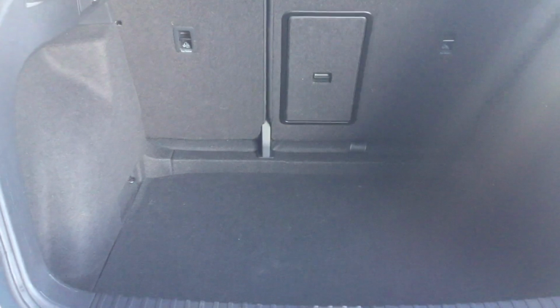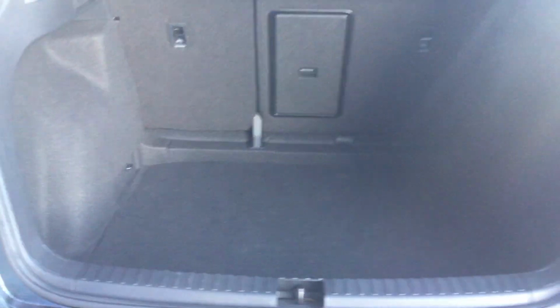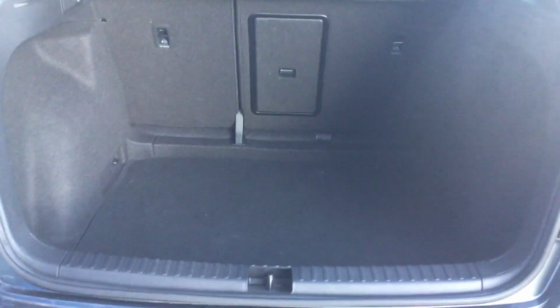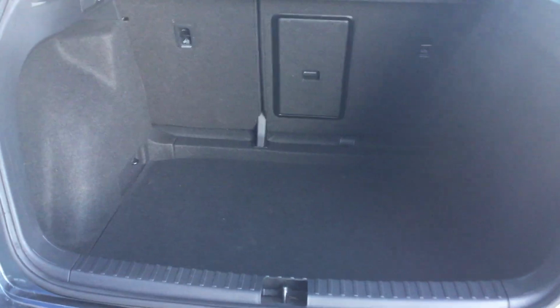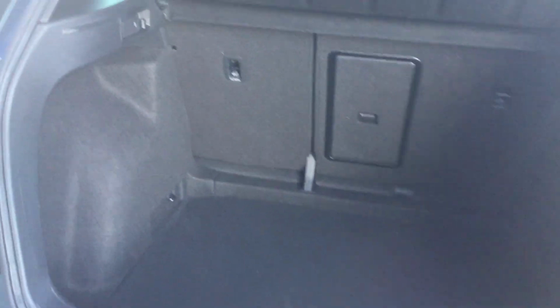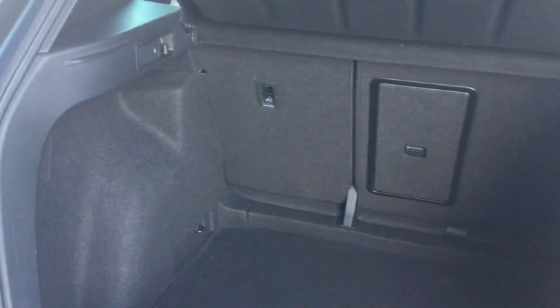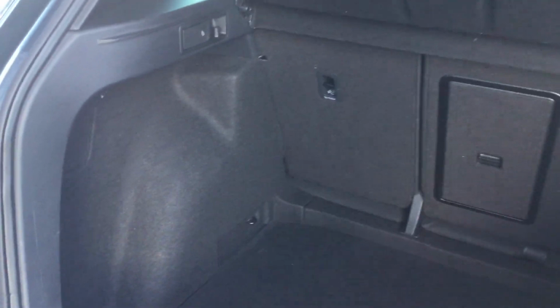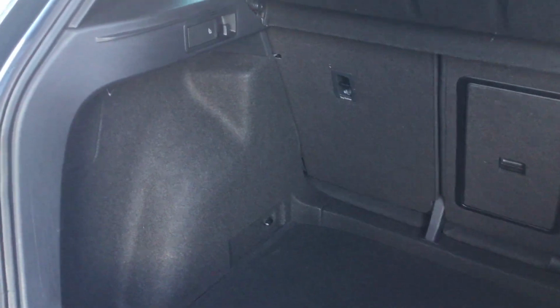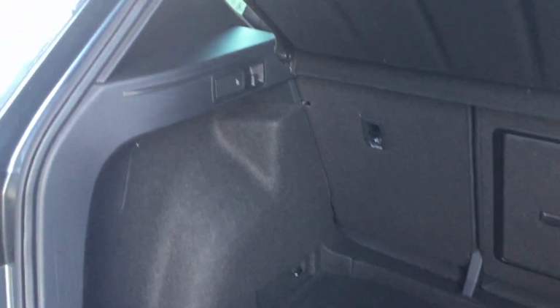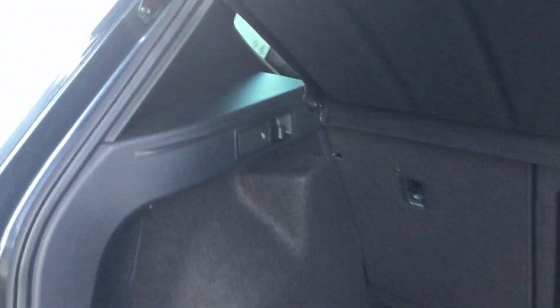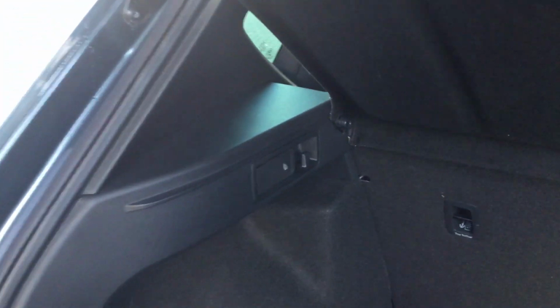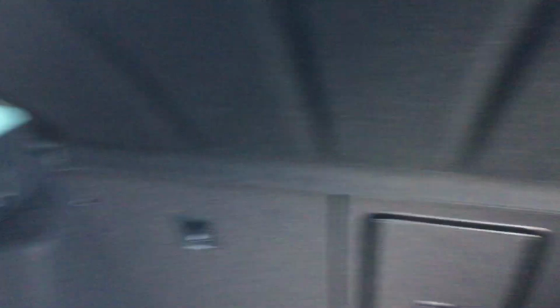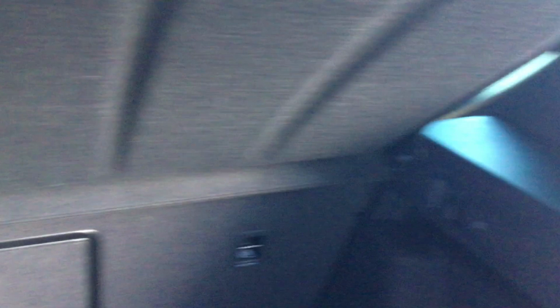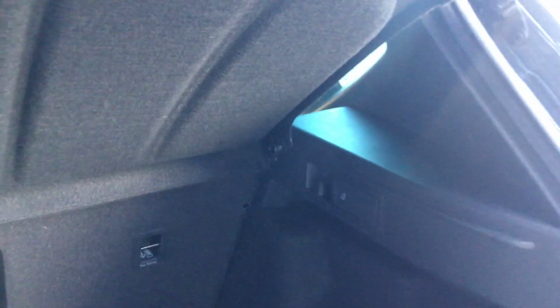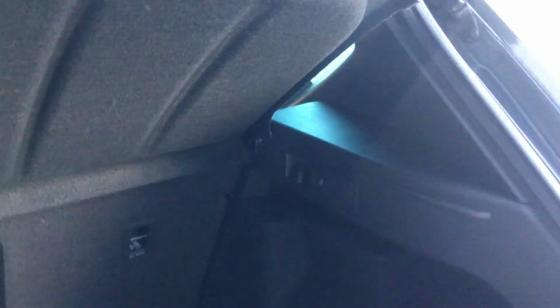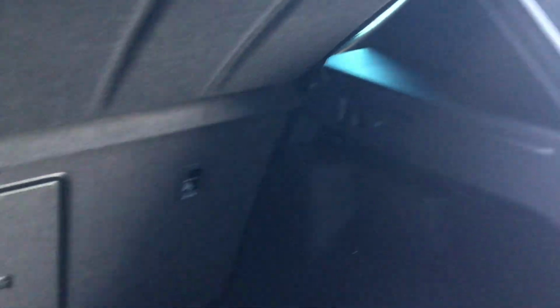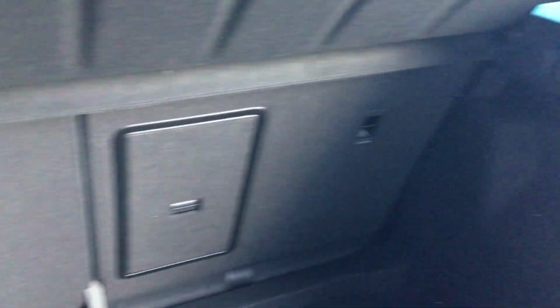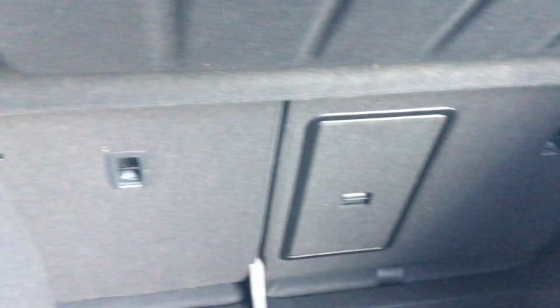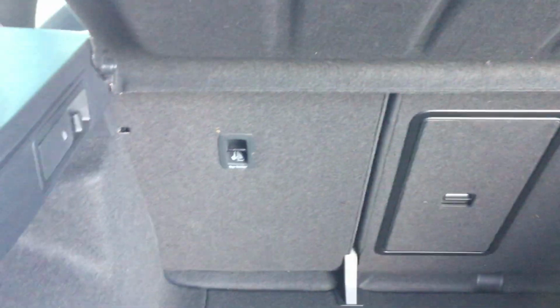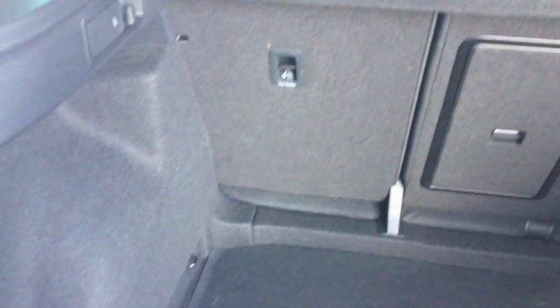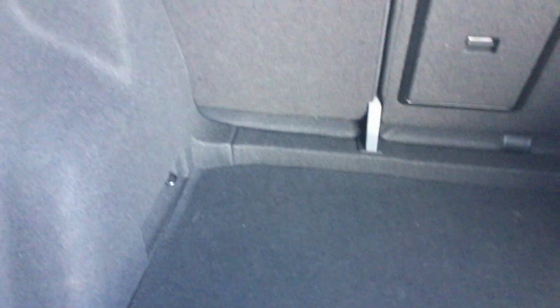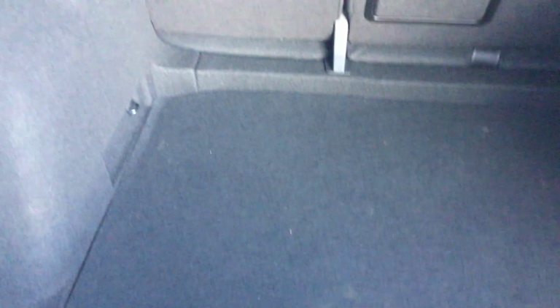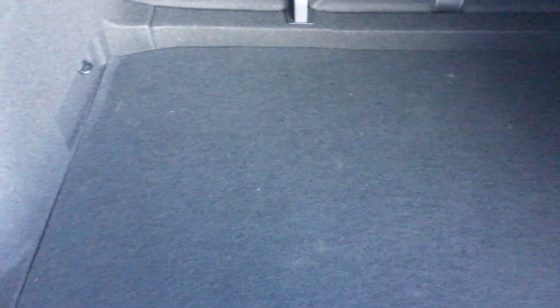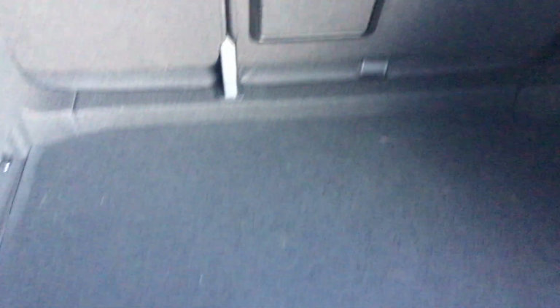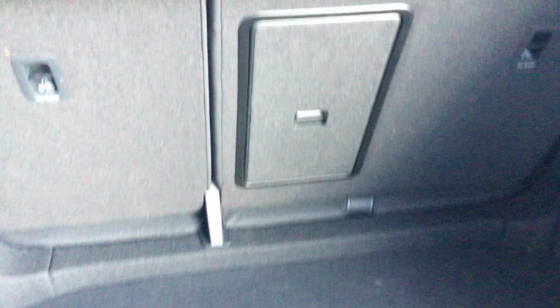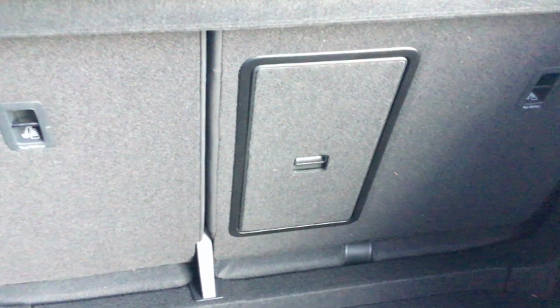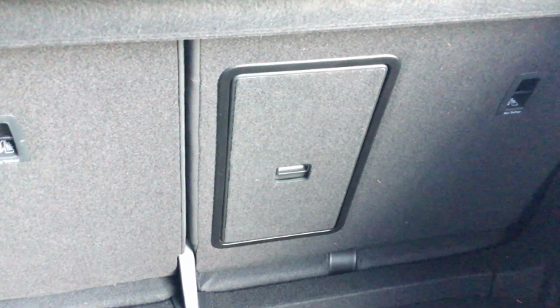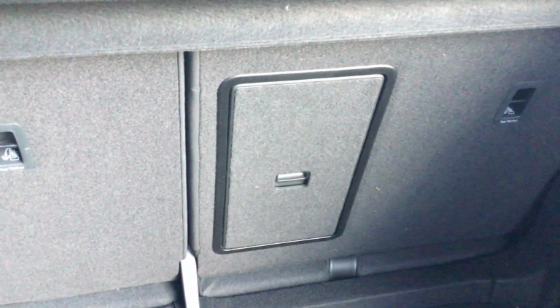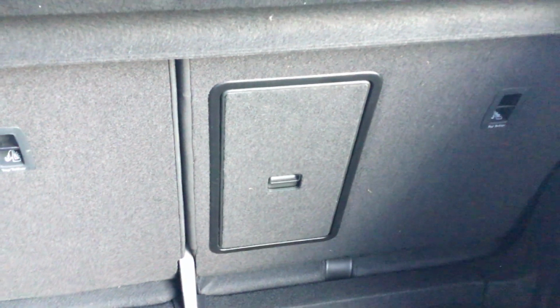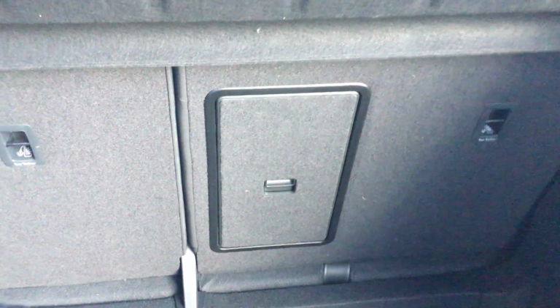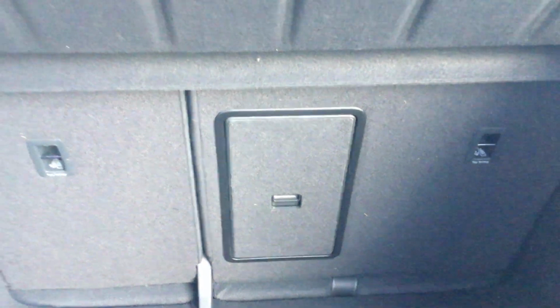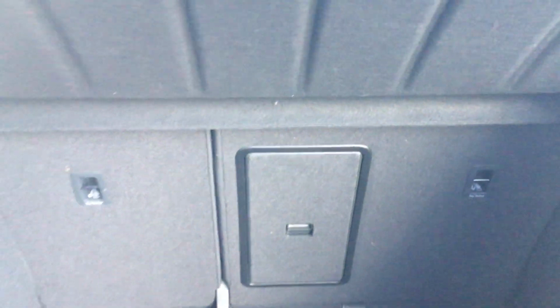Inside the boot, as you can see, there's plenty of room. We've got two levers on either side which push the seats forward, so very easy access. We've also got a through-loading system which also acts as an armrest for the rear passengers.